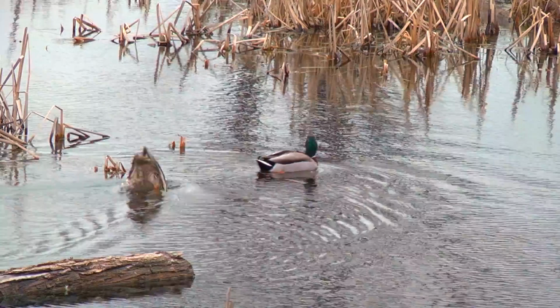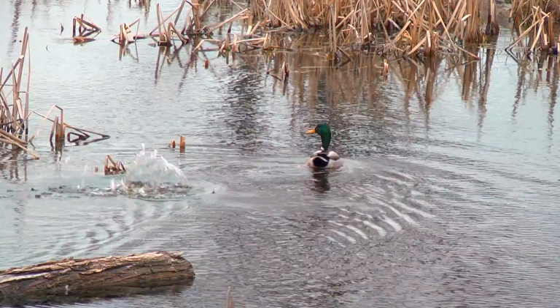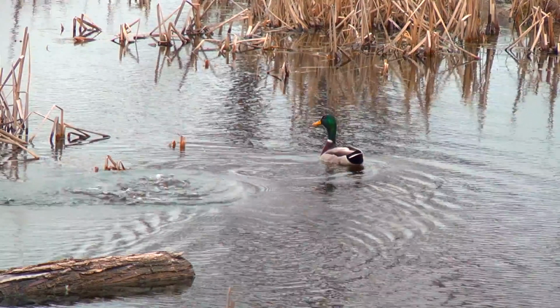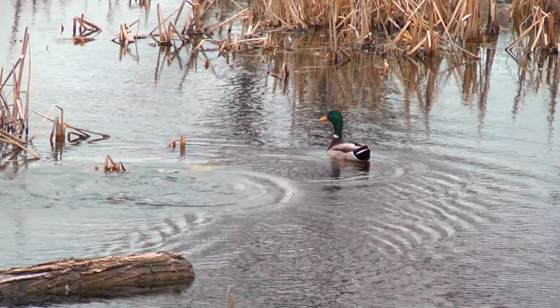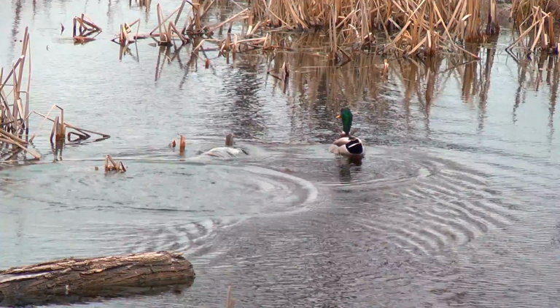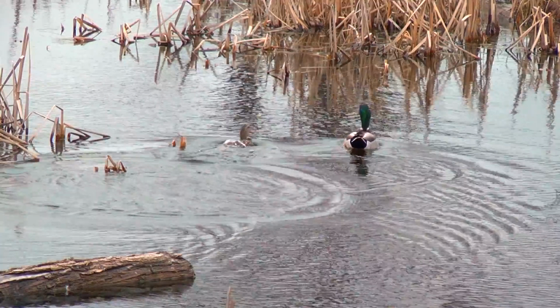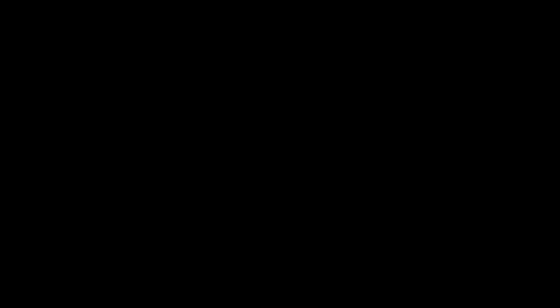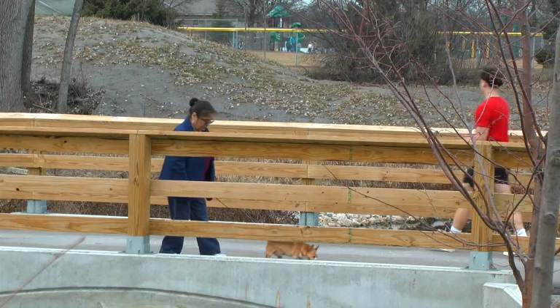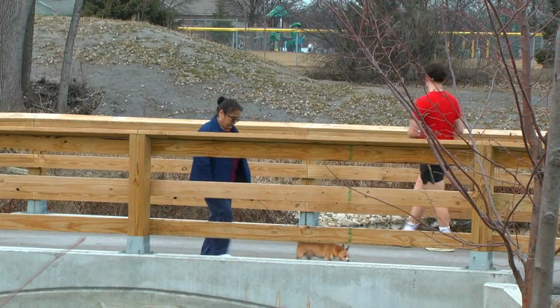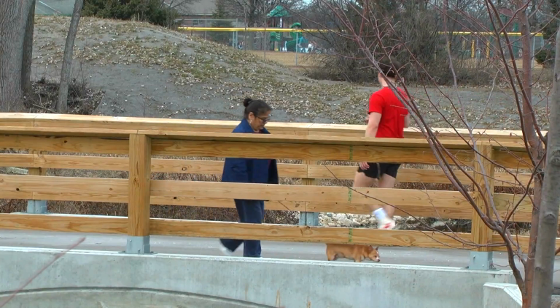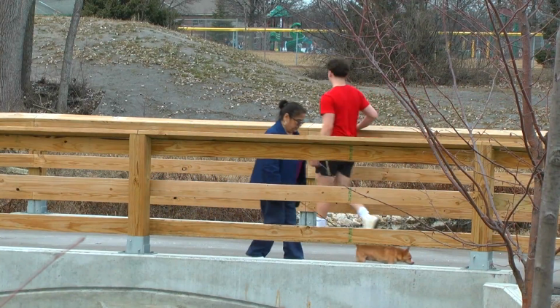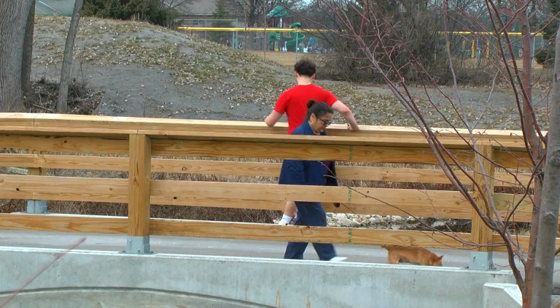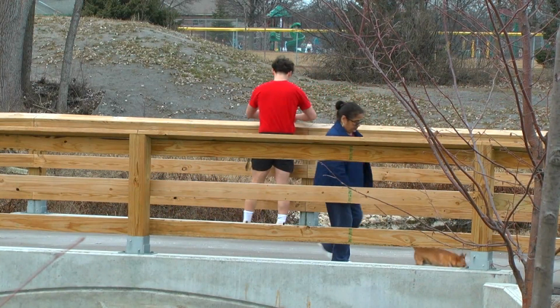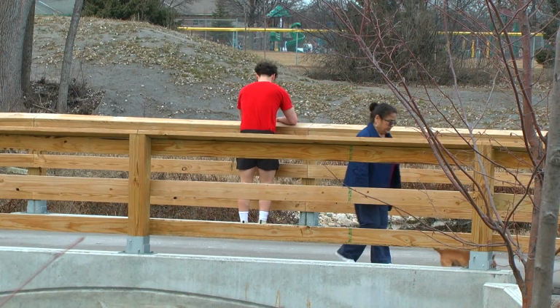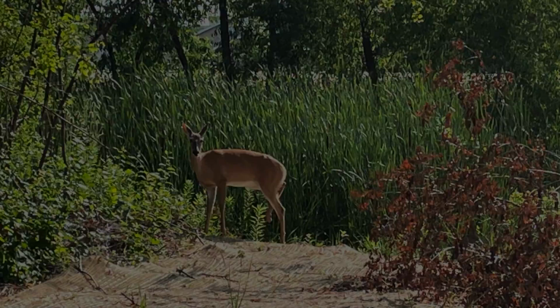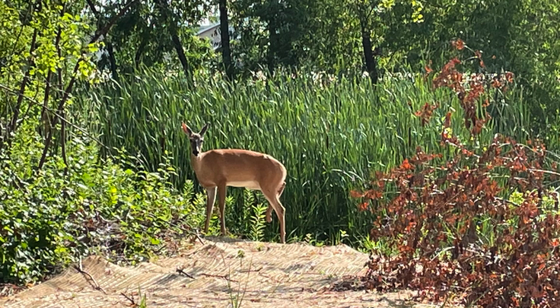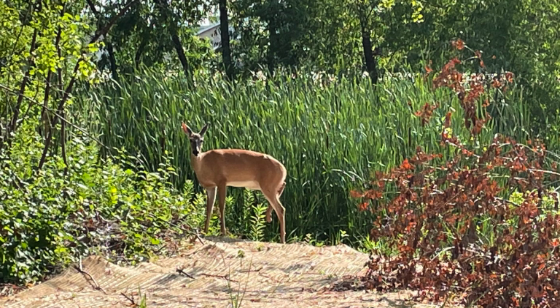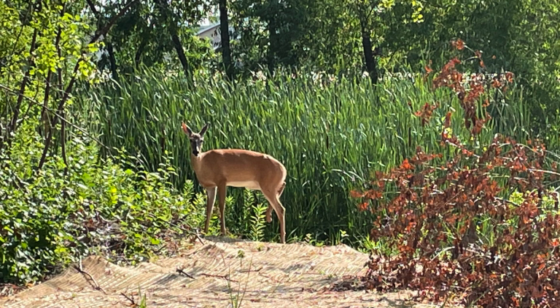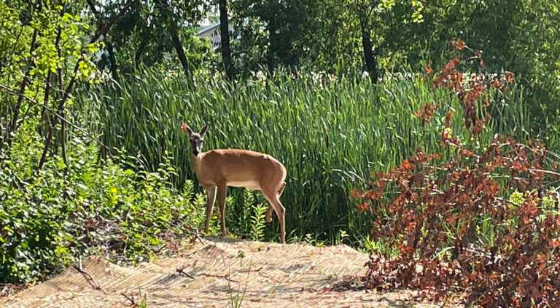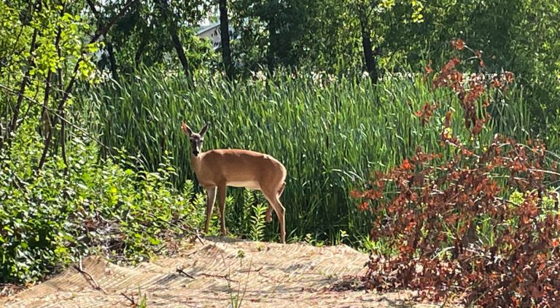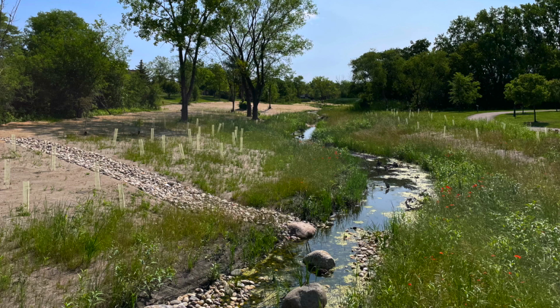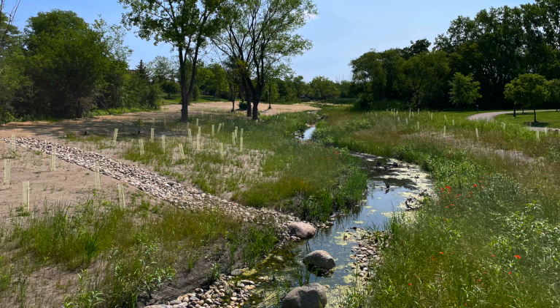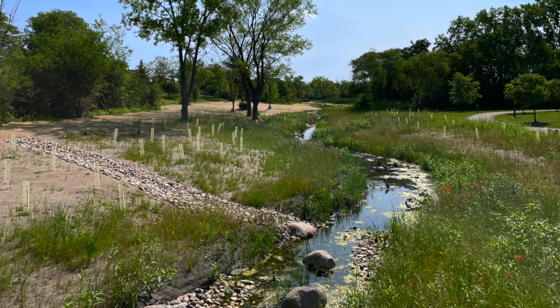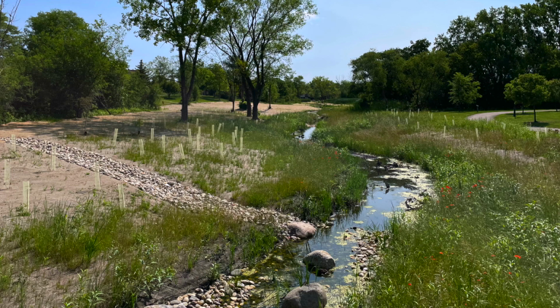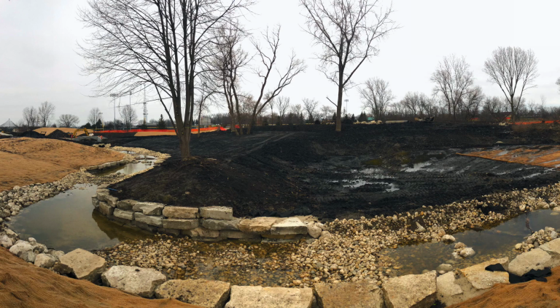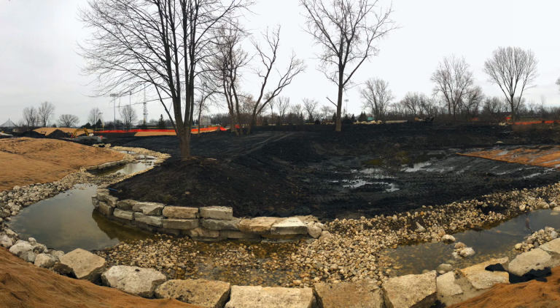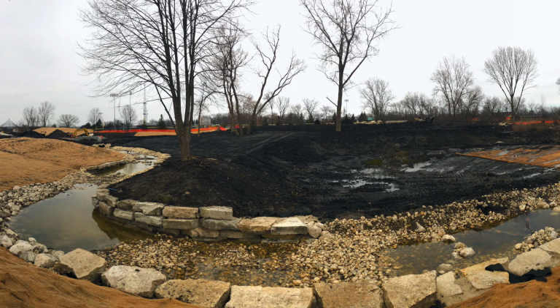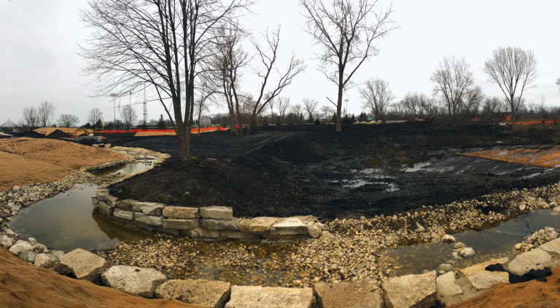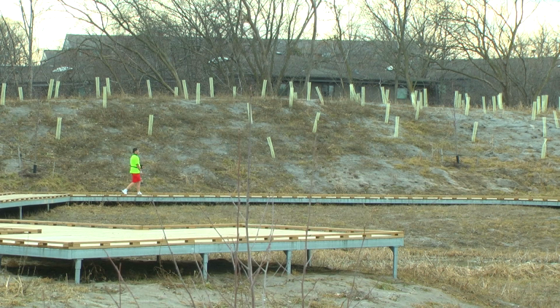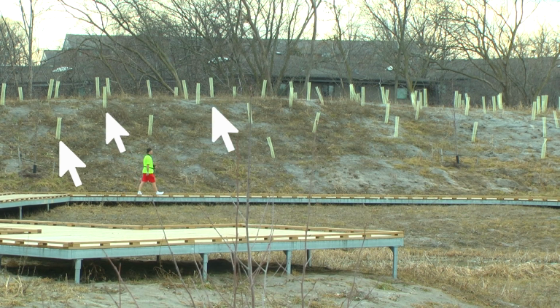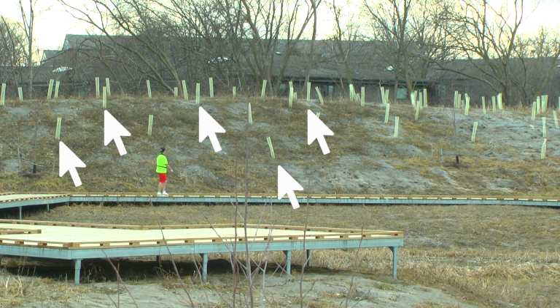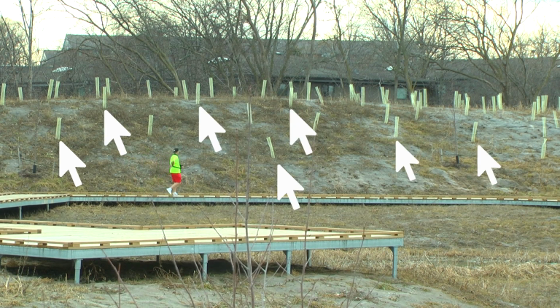Another opportunity was habitat restoration, which provides a place for park visitors to experience nature. We did some prairie restoration, we did wetland restoration, and we planted about a thousand trees.